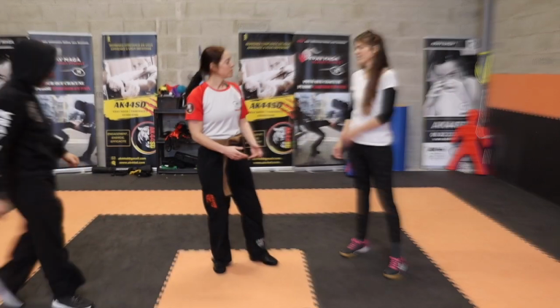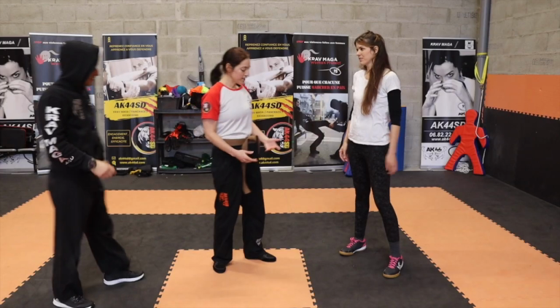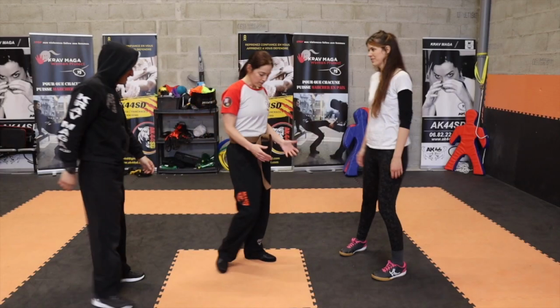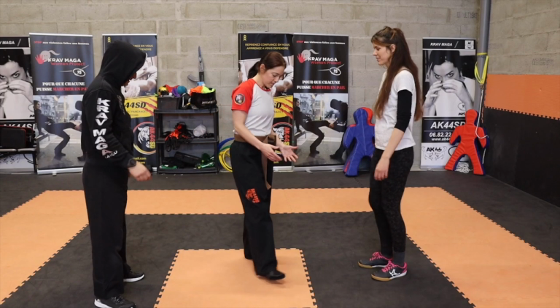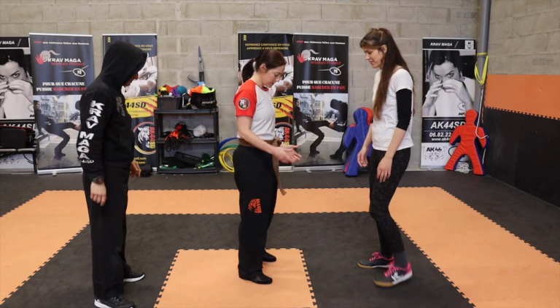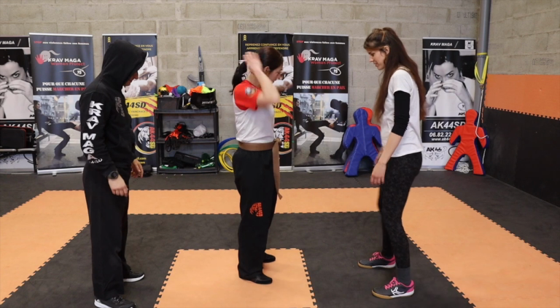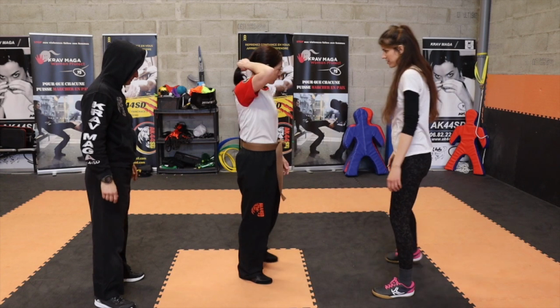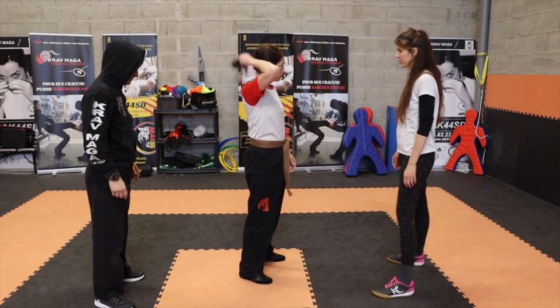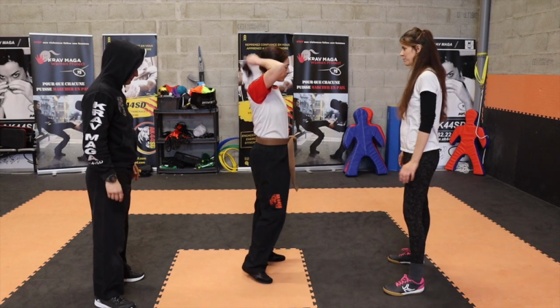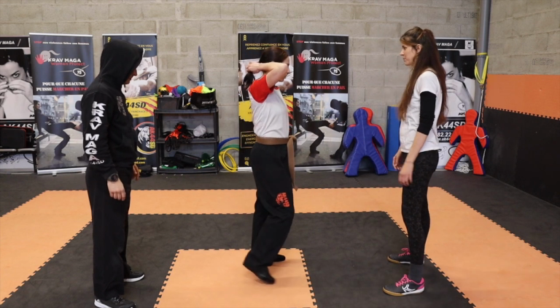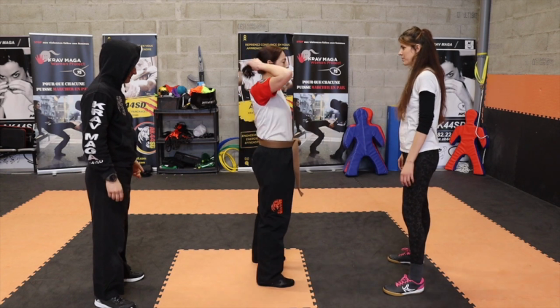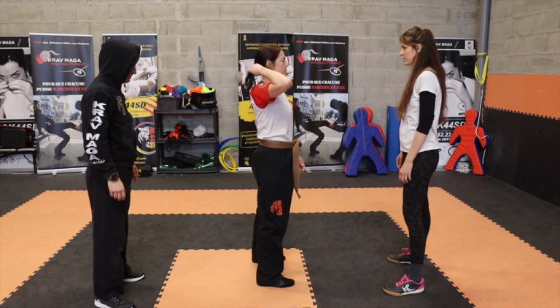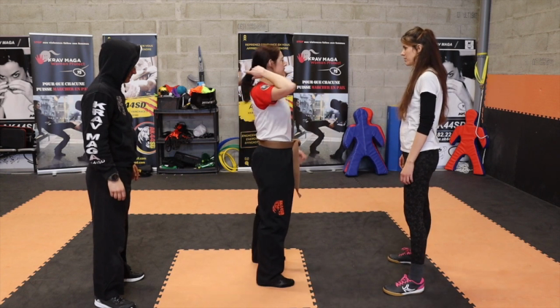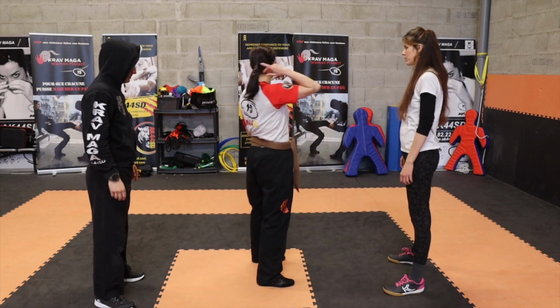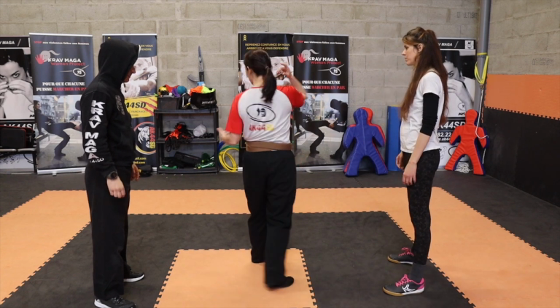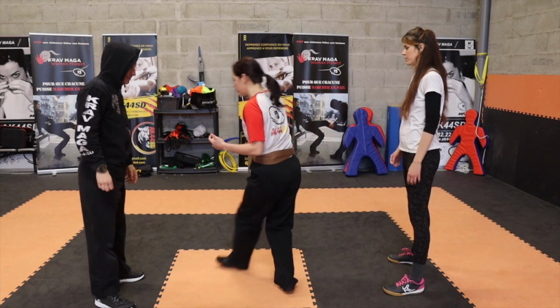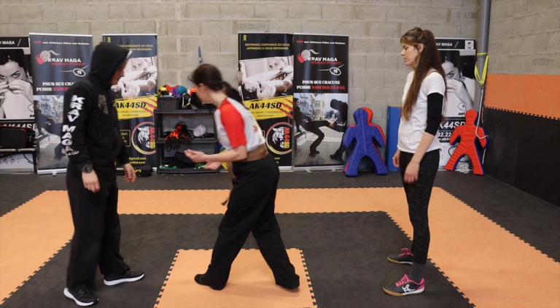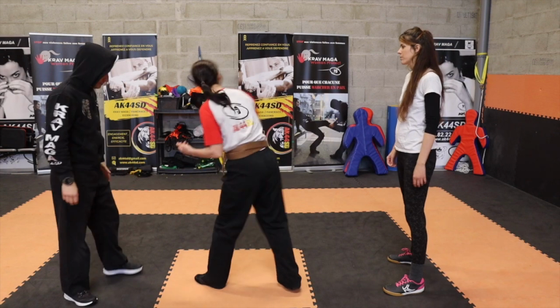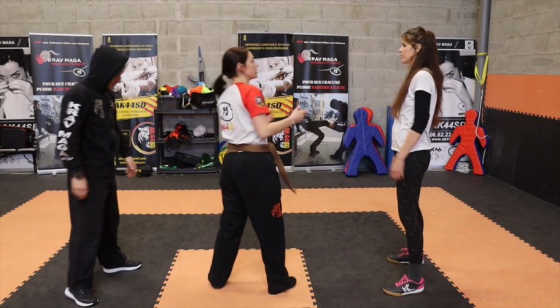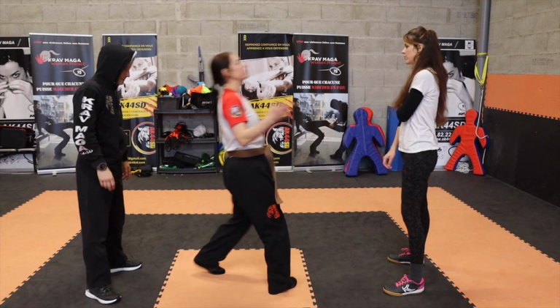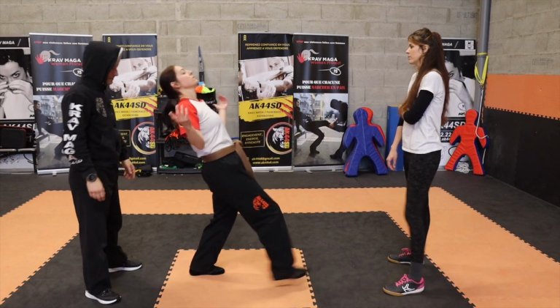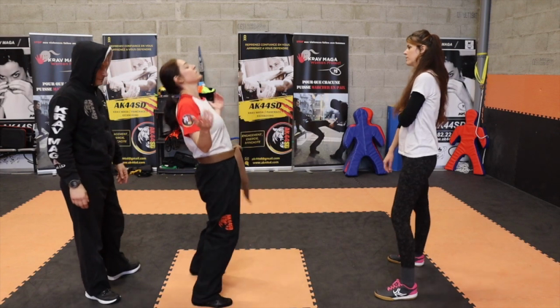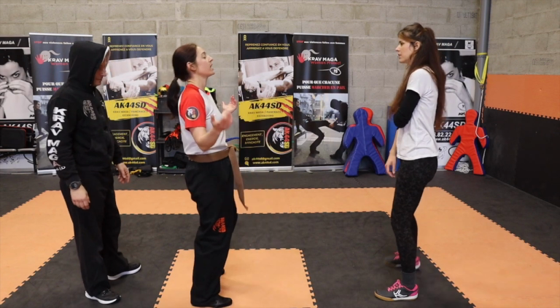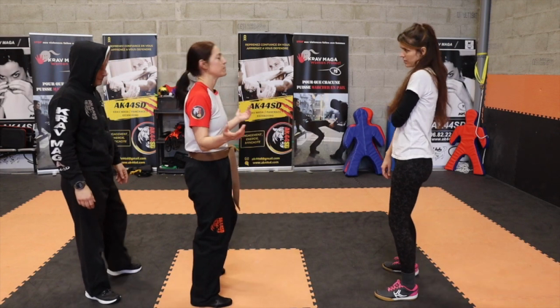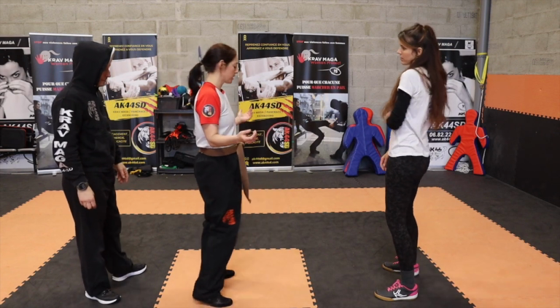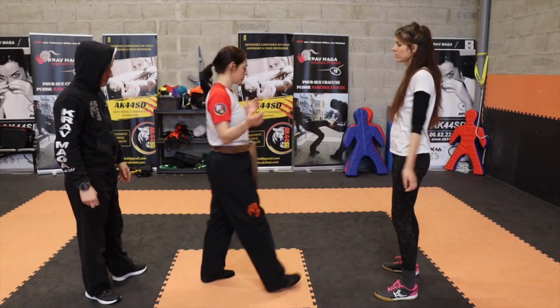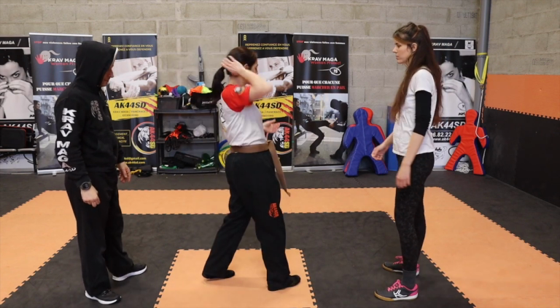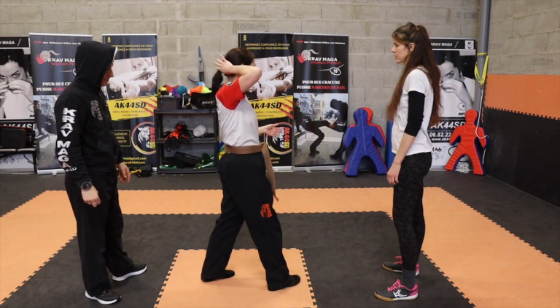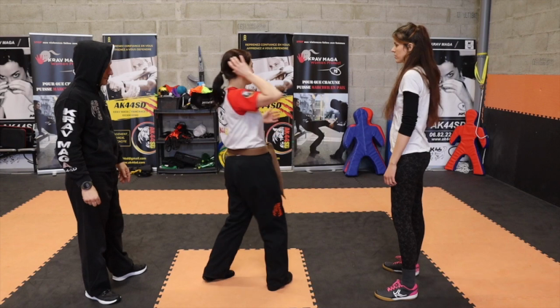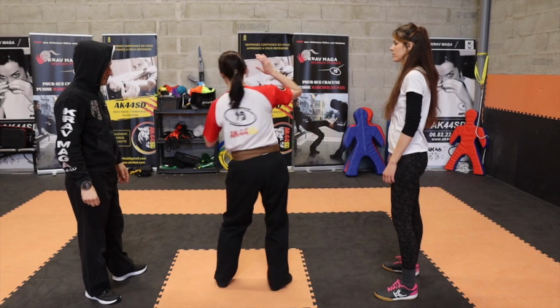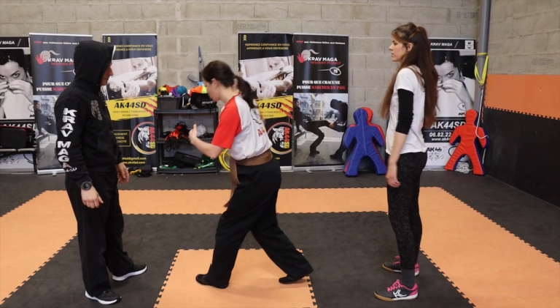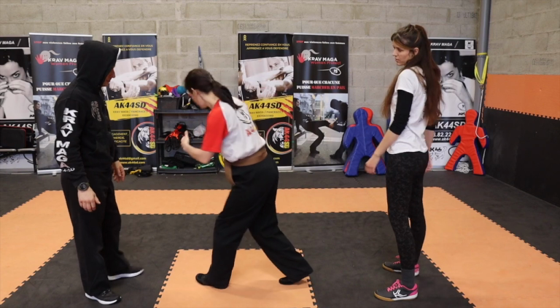Donc Marie-Pauline, comment ça se passe ? On va te tirer par la queue de cheval. Première chose à faire, ça va être de te retourner pour aller du côté de ton agresseur, parce que forcément, si tu te laisses tirer en arrière, ça se passe moins bien. Donc première chose : on te tire les cheveux, tu te retournes.